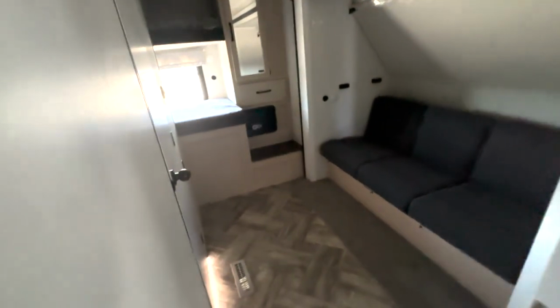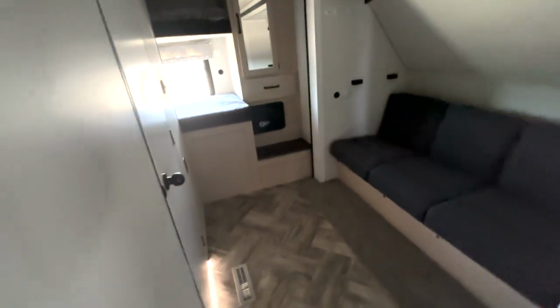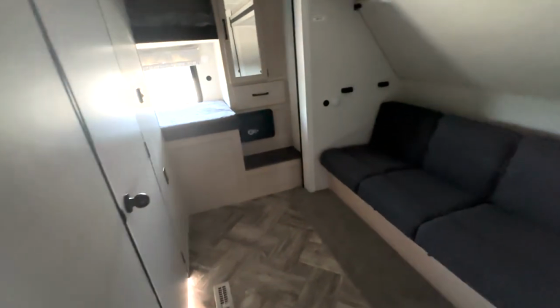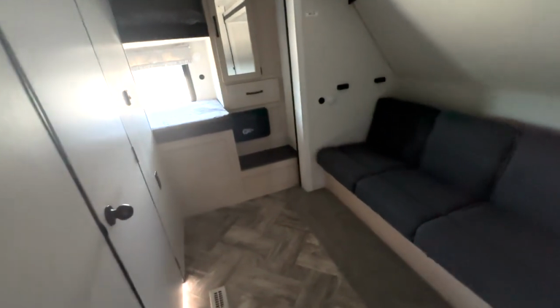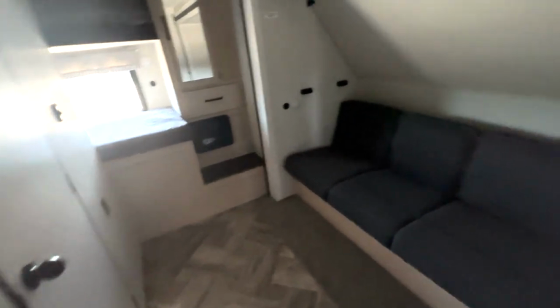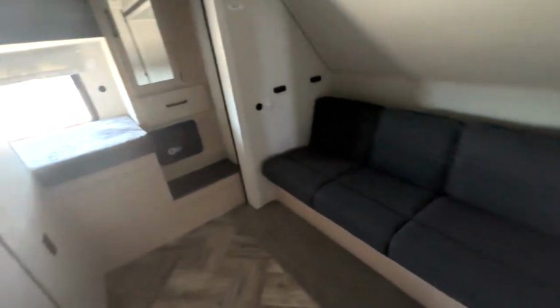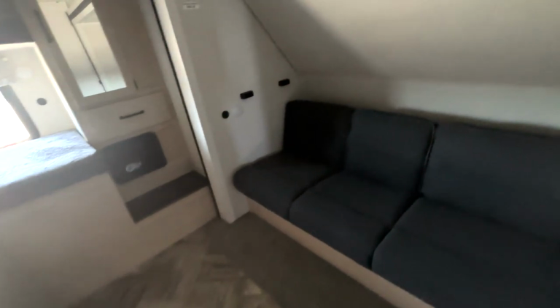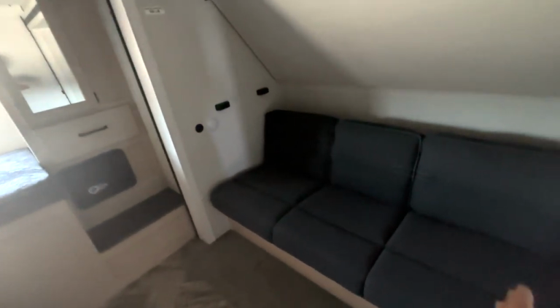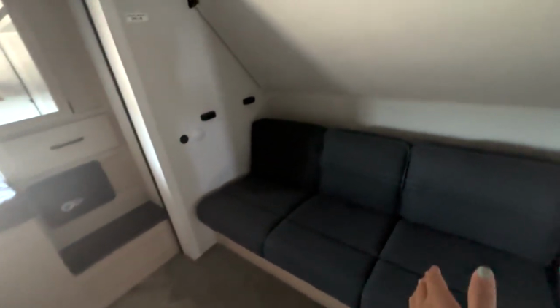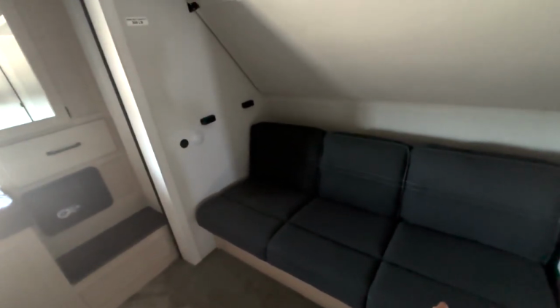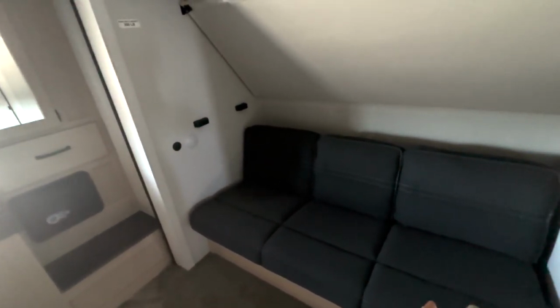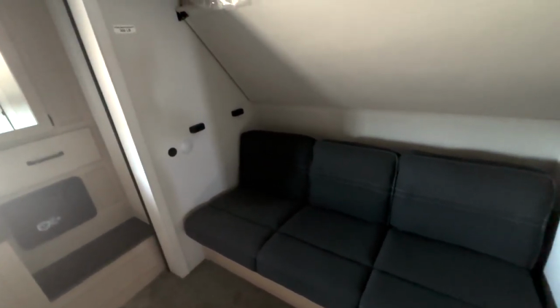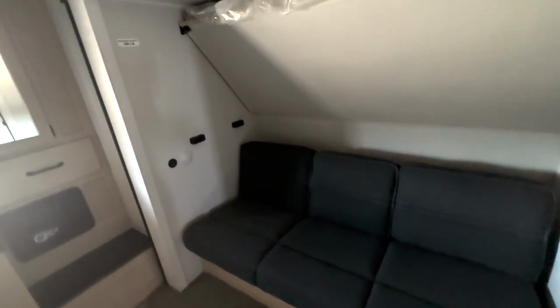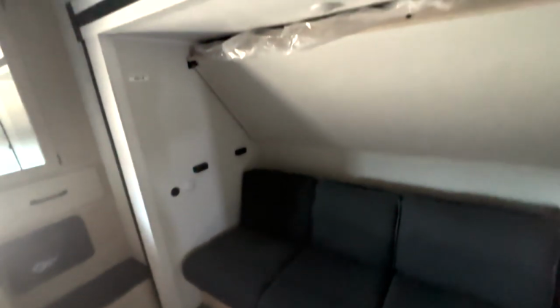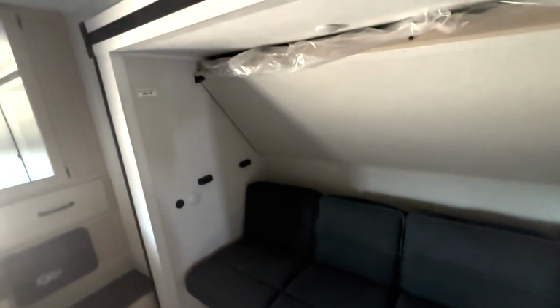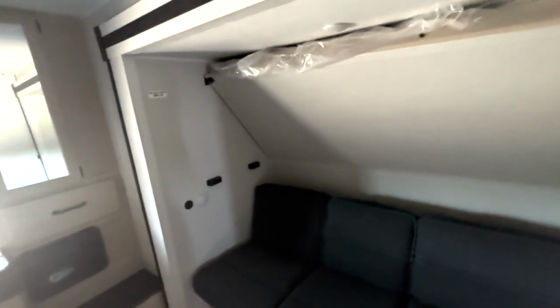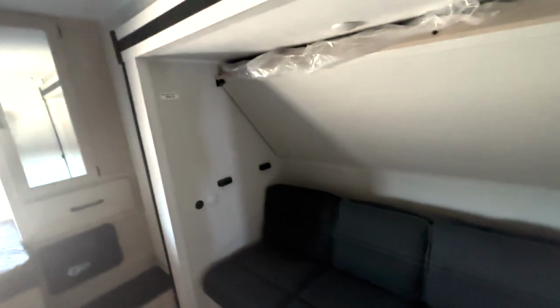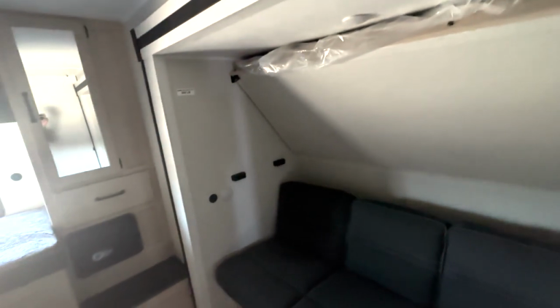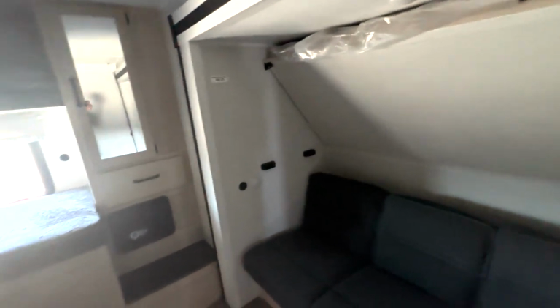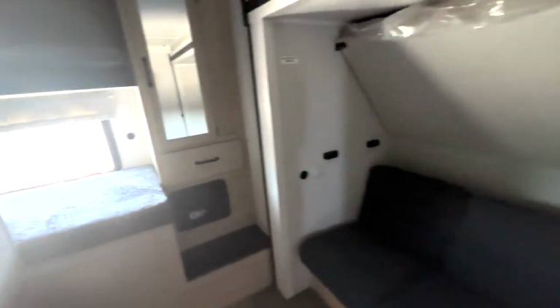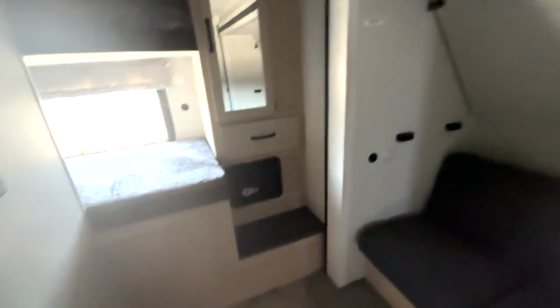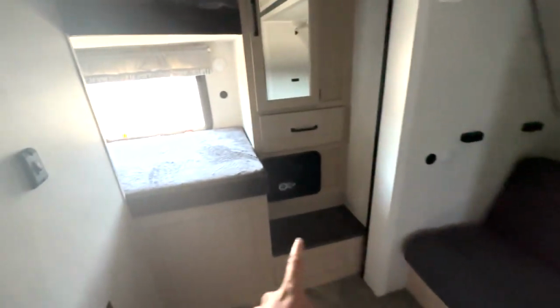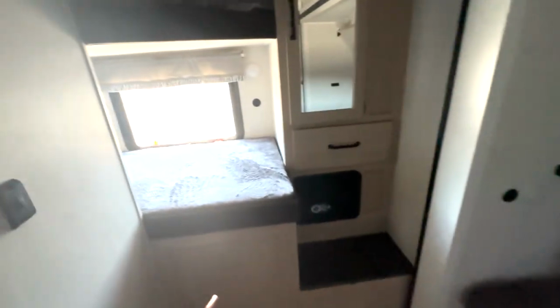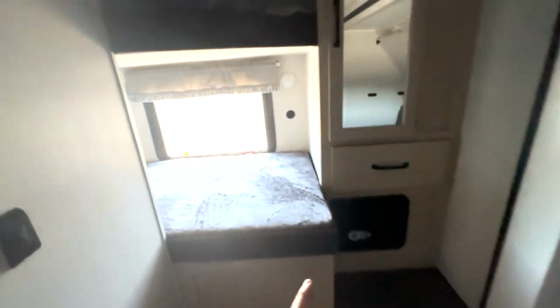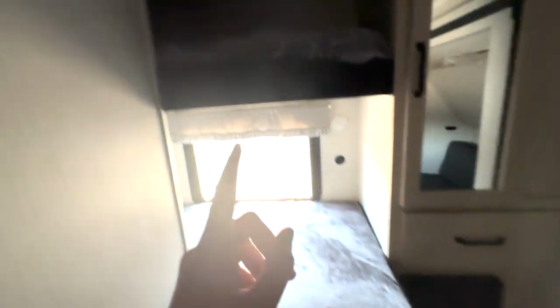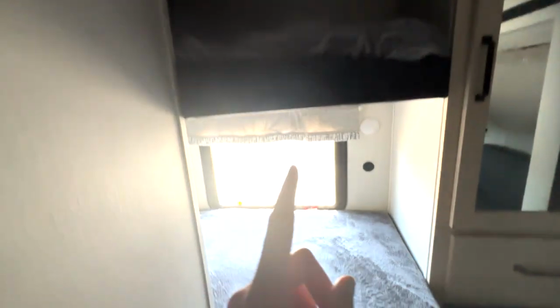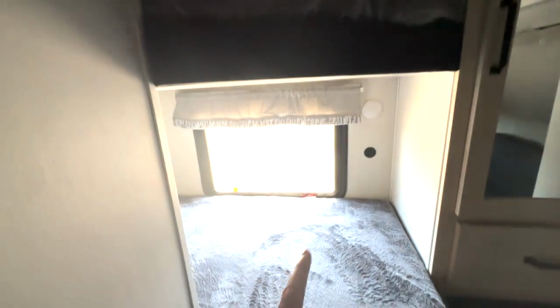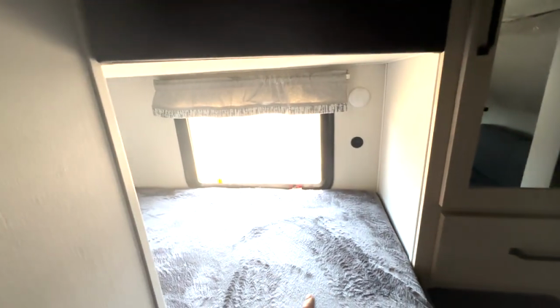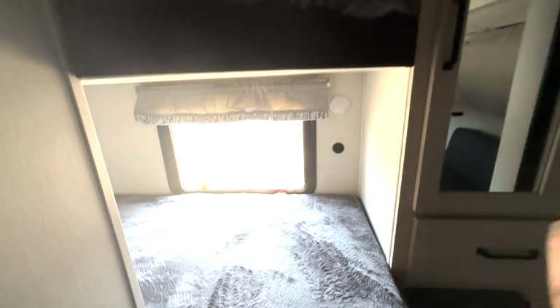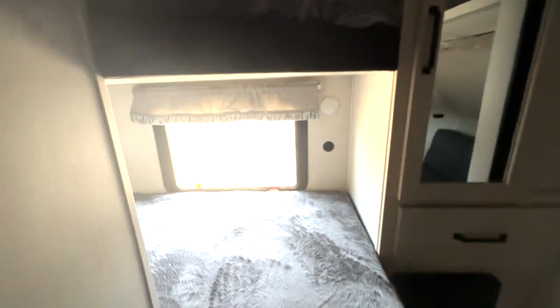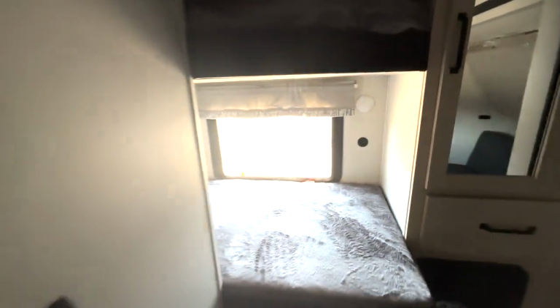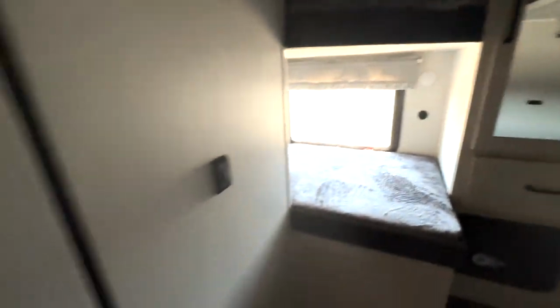You have your sofa here — this will fold down to give you an additional bed. You have the bunk up top, flipped up to give you extra headroom. Step up here to access the top bunk, and you also have a bottom bunk here with additional closet space.